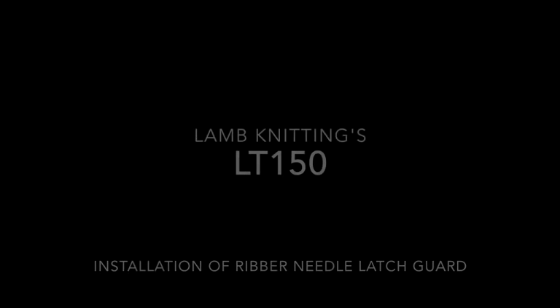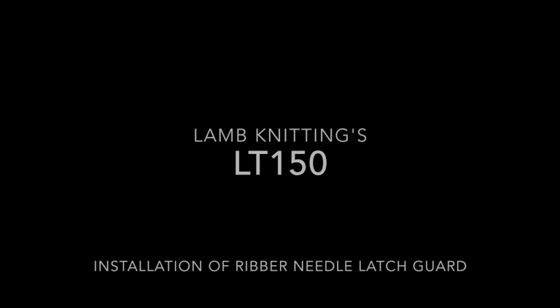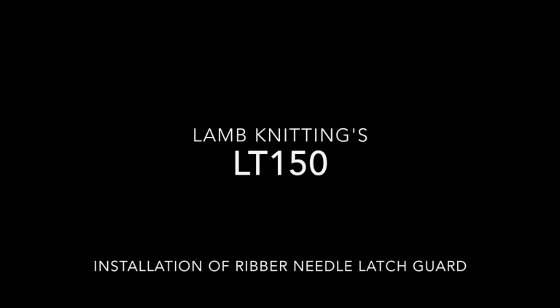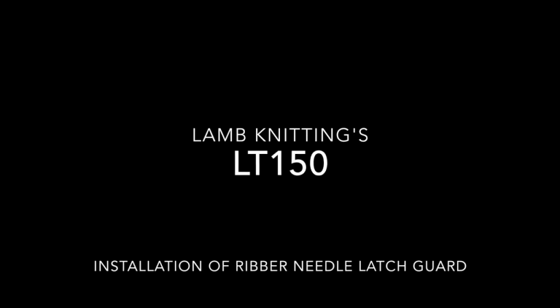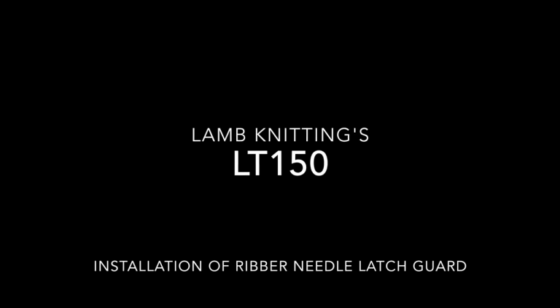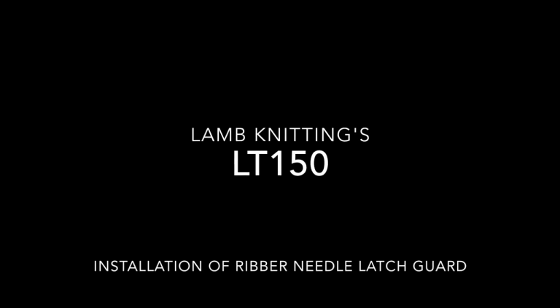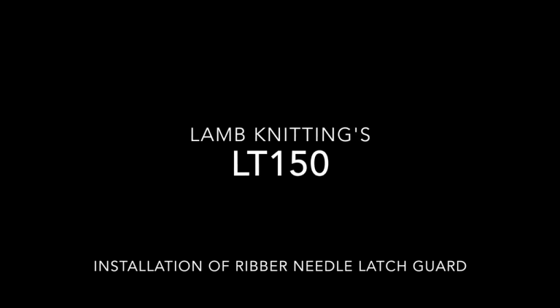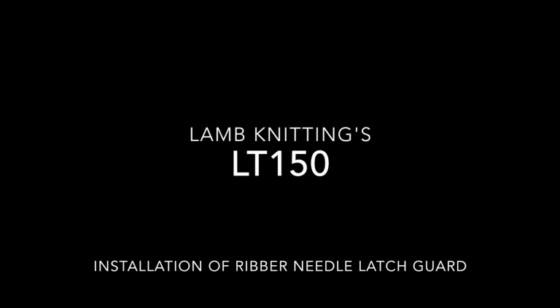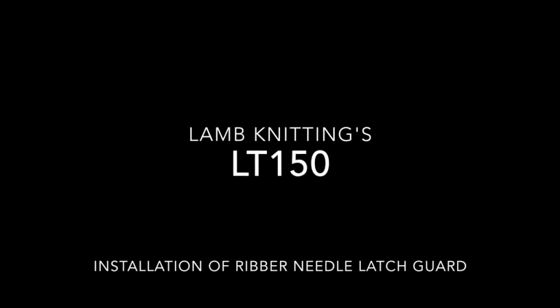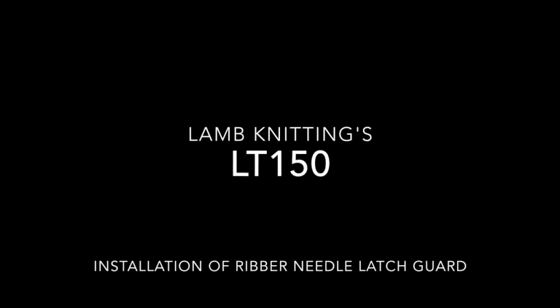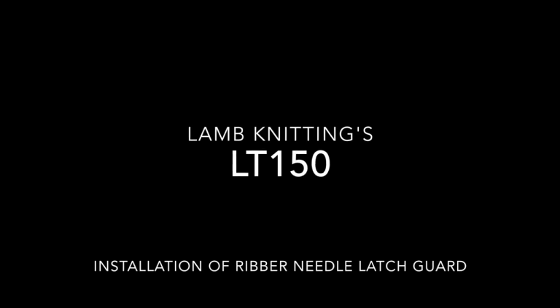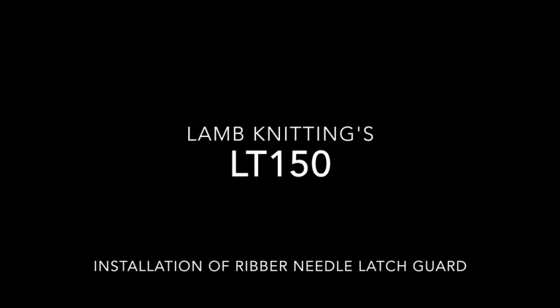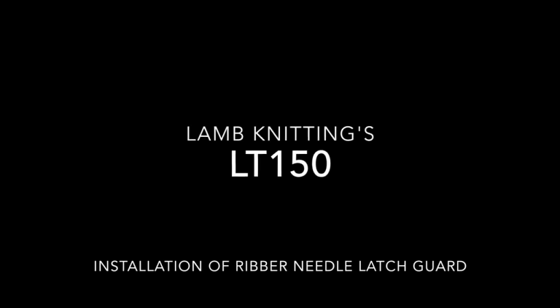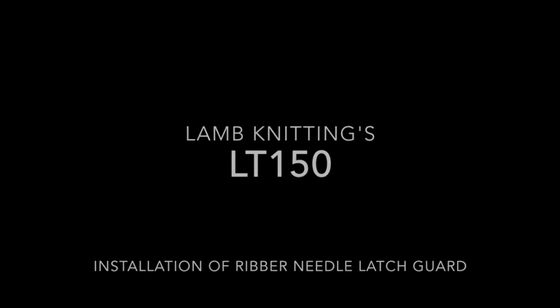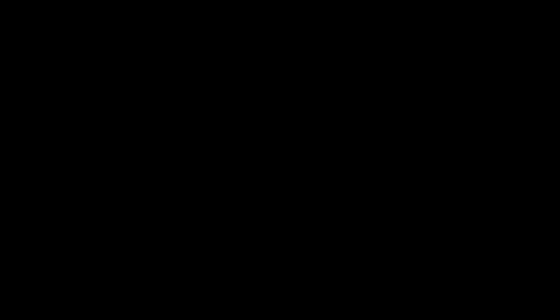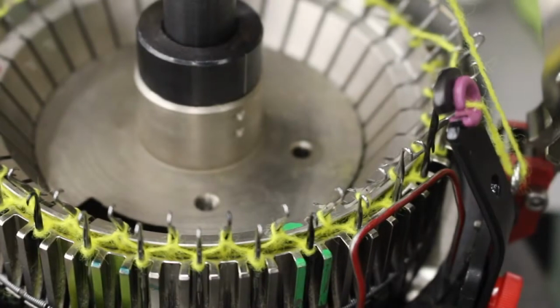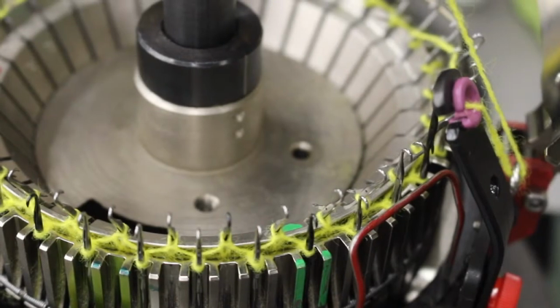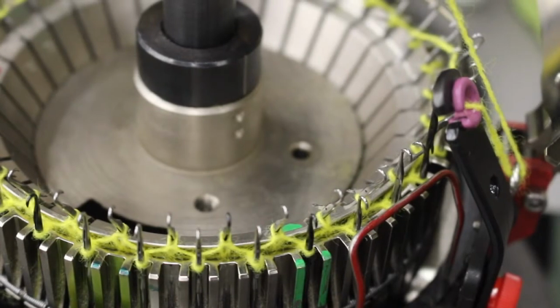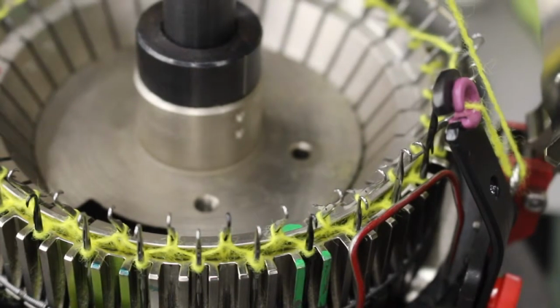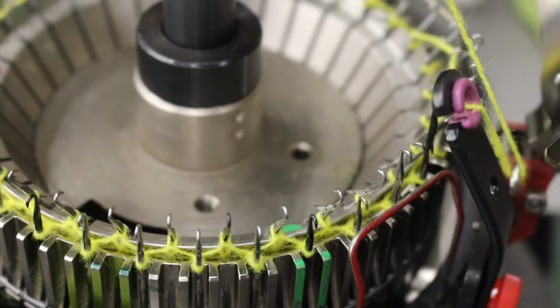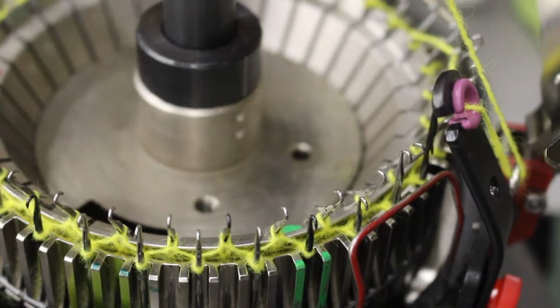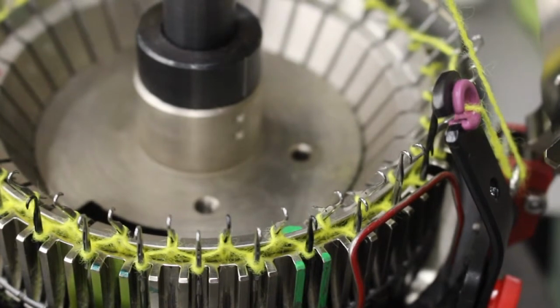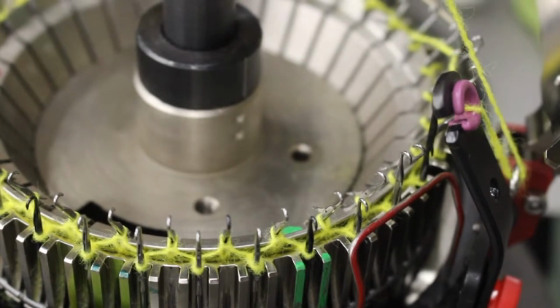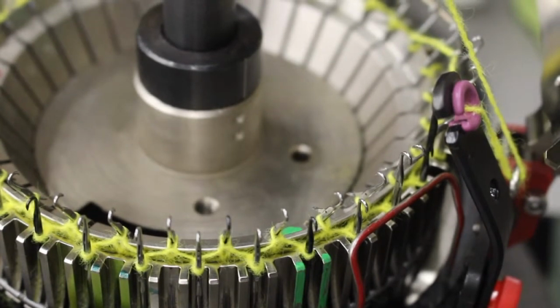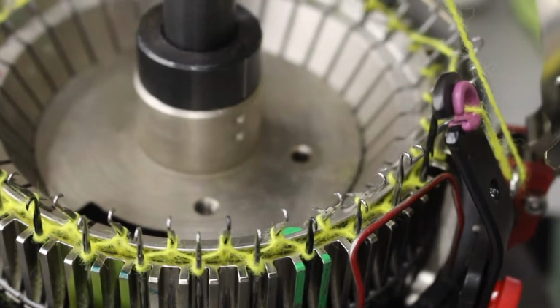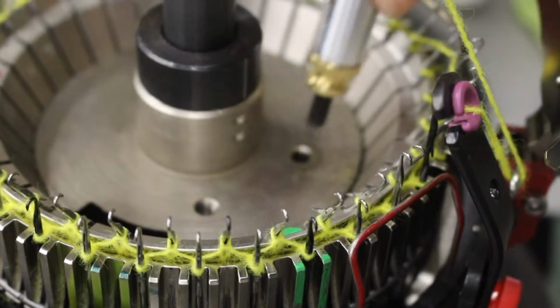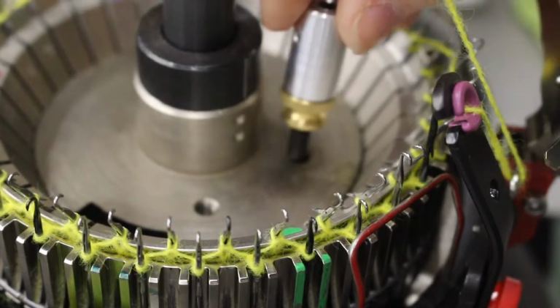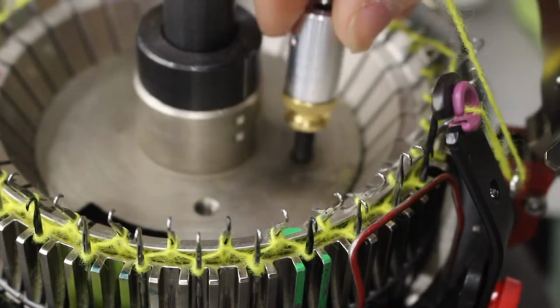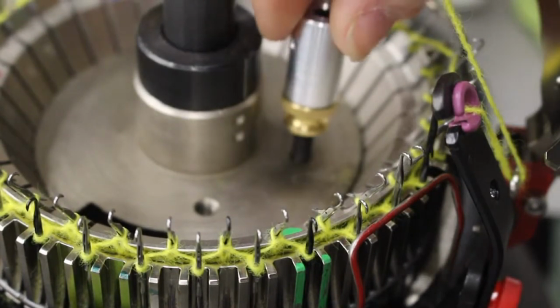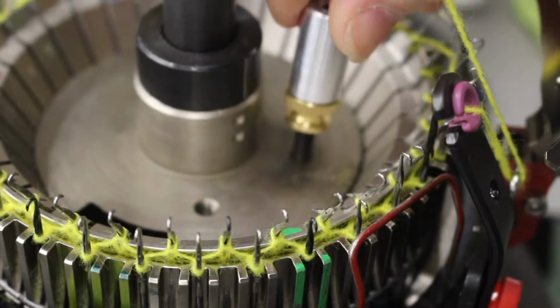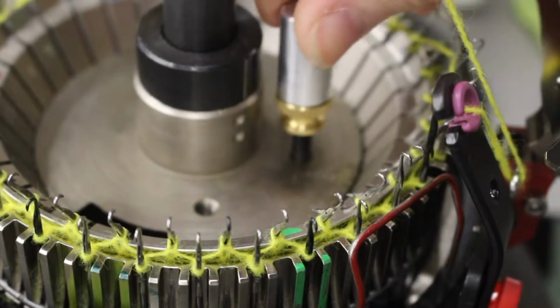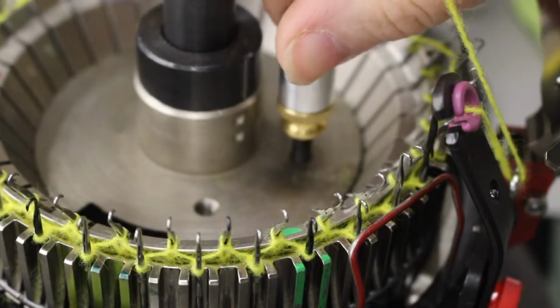This video shows how to install the ribber needle latch guard on Liam's model LK-150.